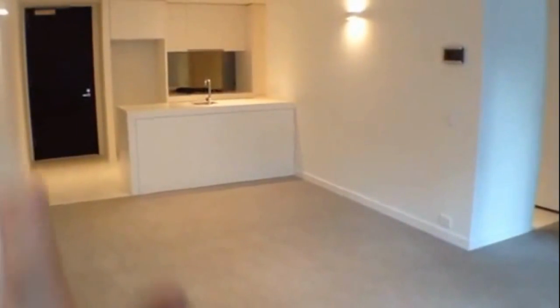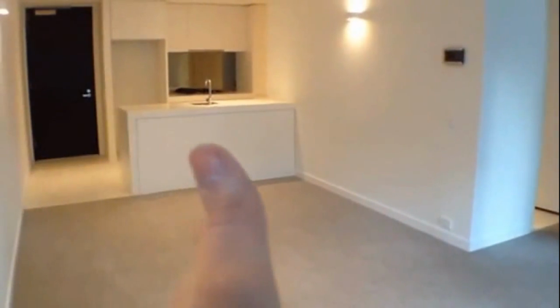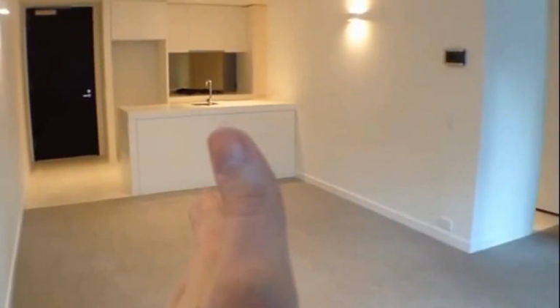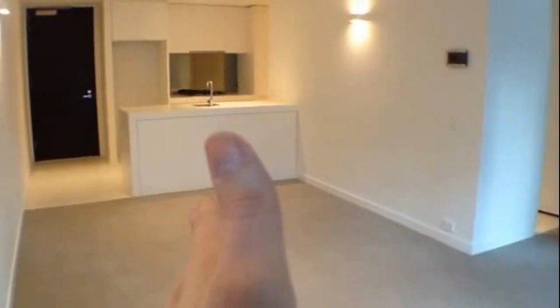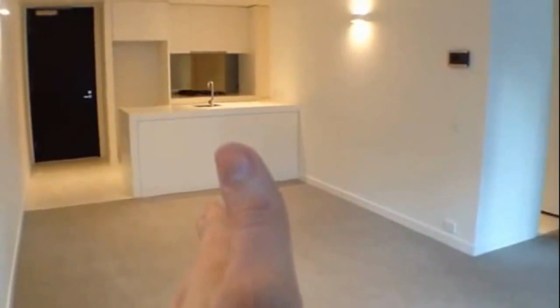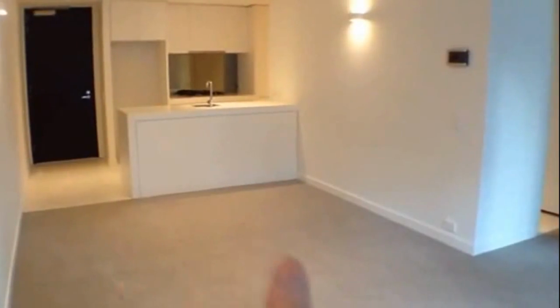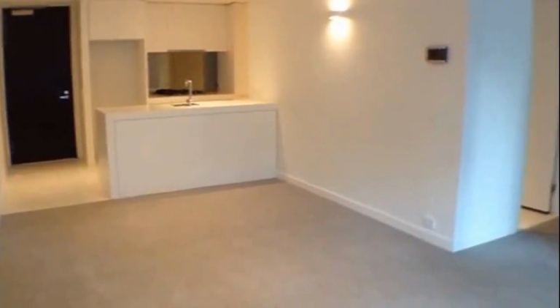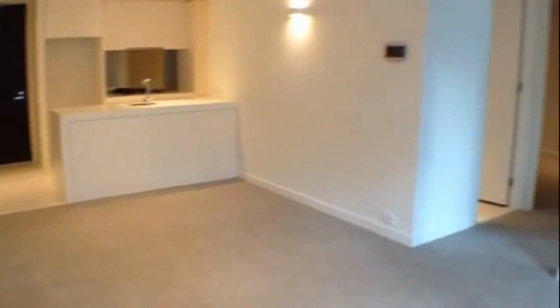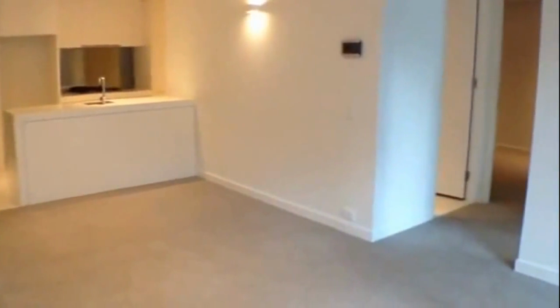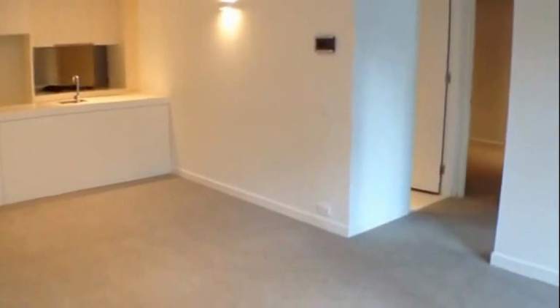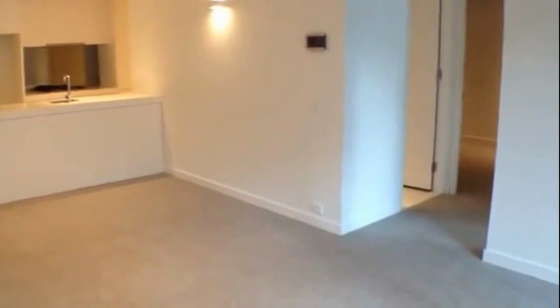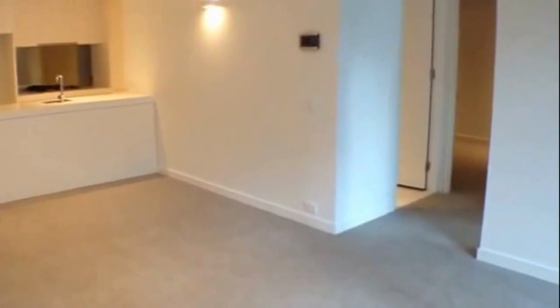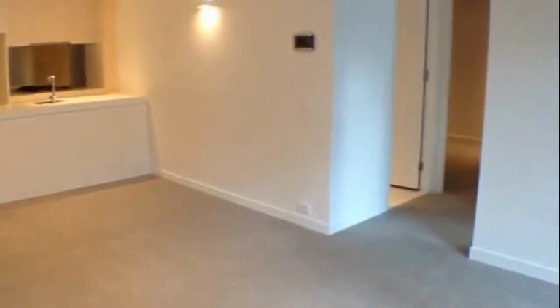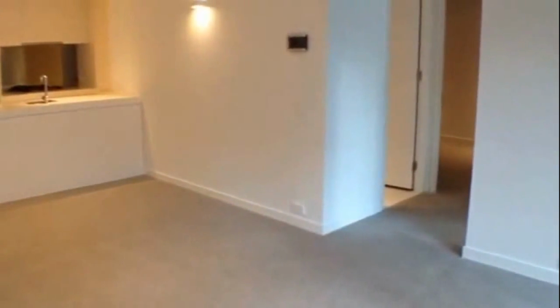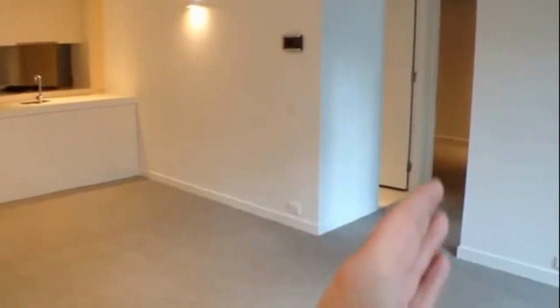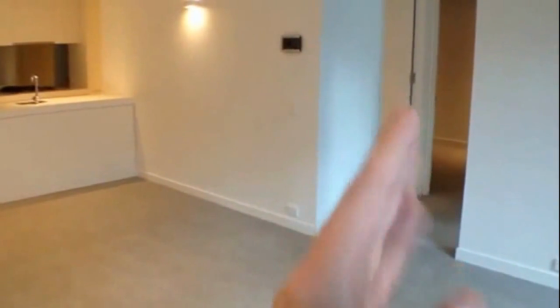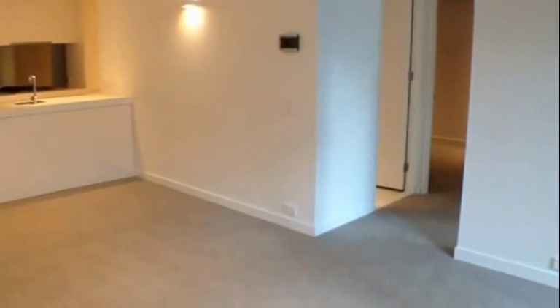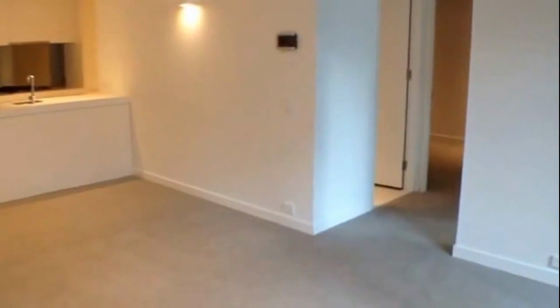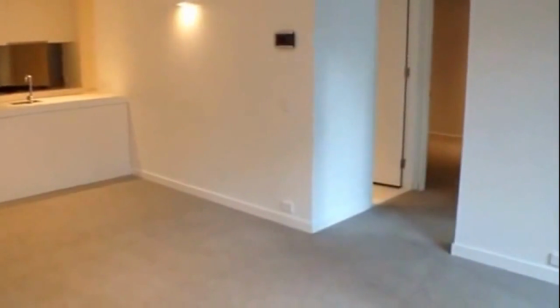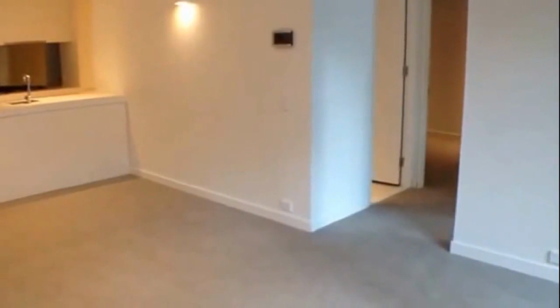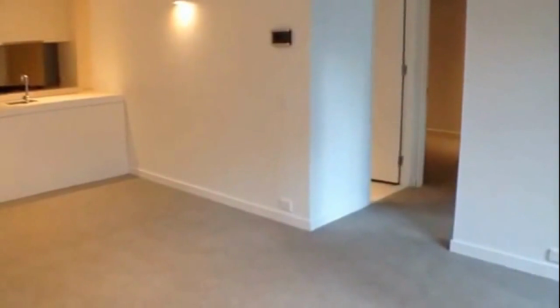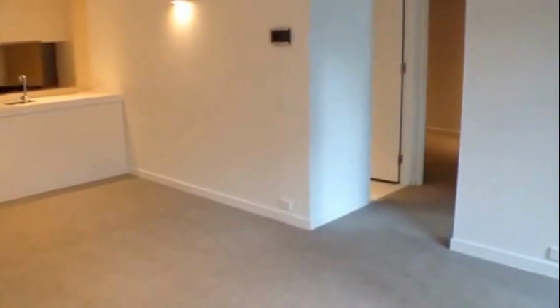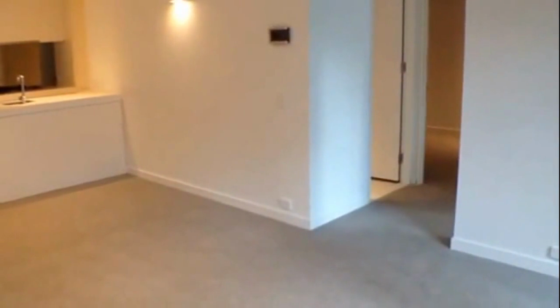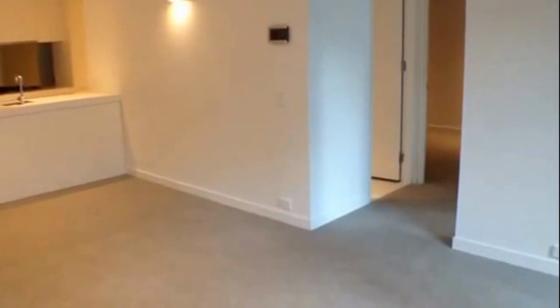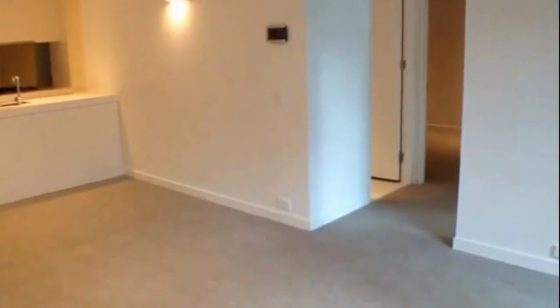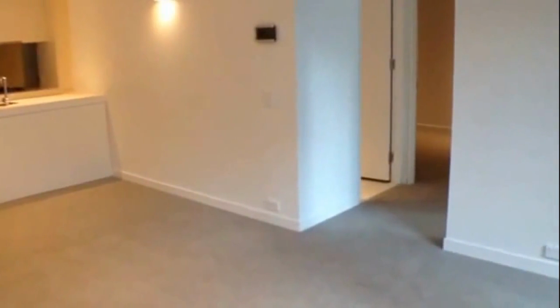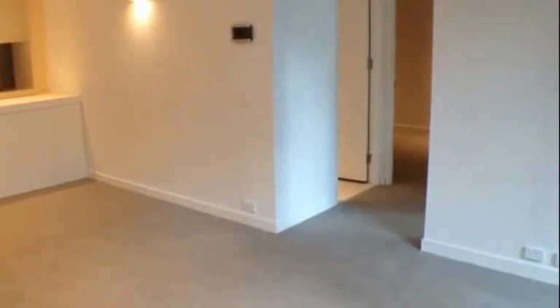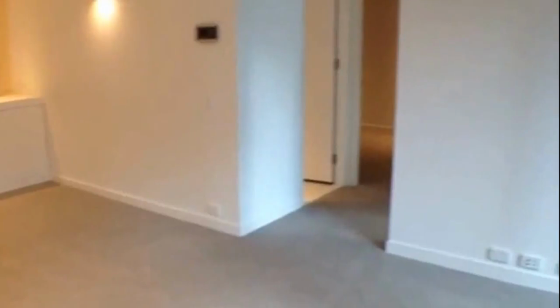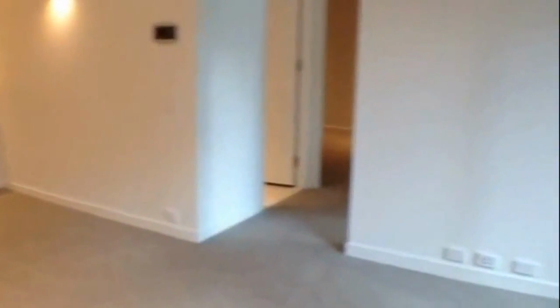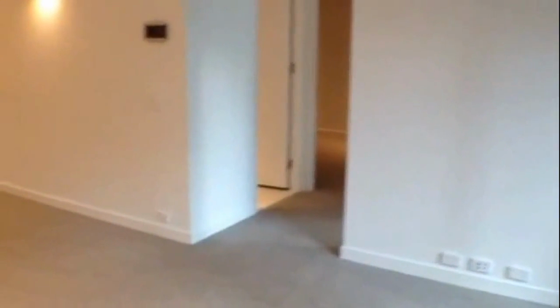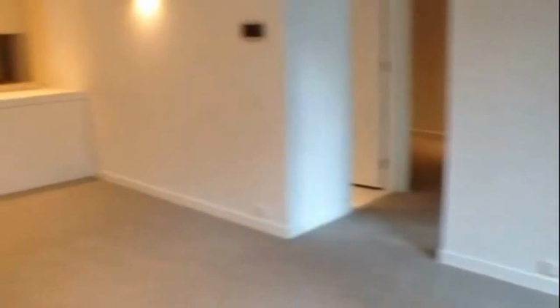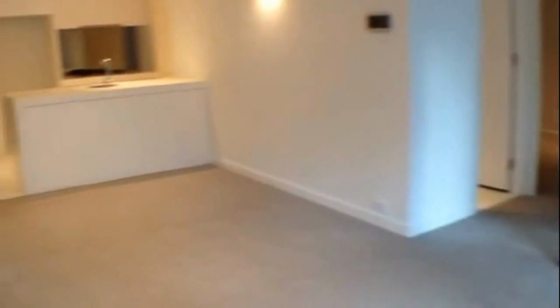Directly in front of me we have the designer kitchen. I am currently standing in the lounge room. As we move through the corridor we have our two bedrooms, and also one of the bedrooms has an ensuite, and then directly behind me we have a balcony.